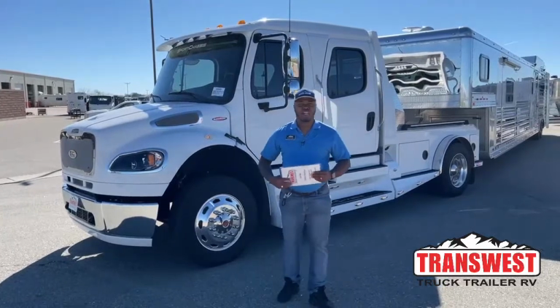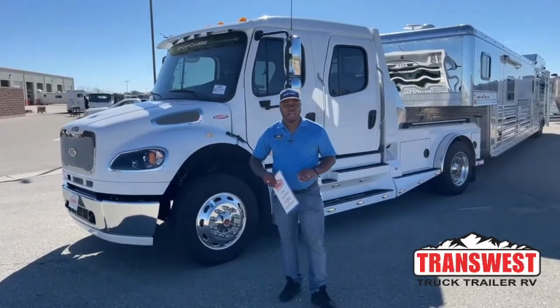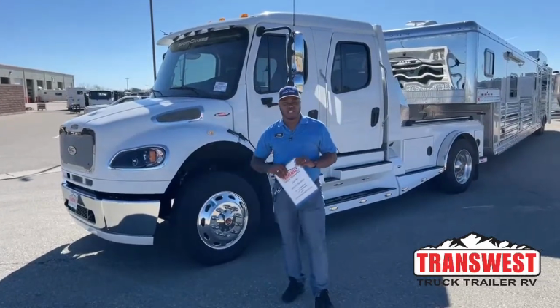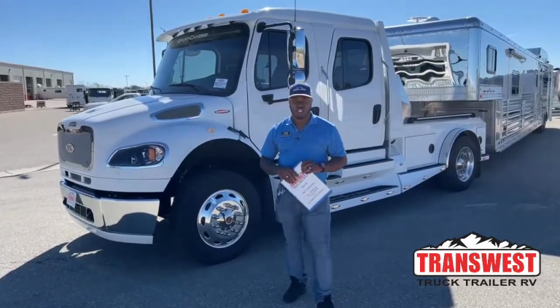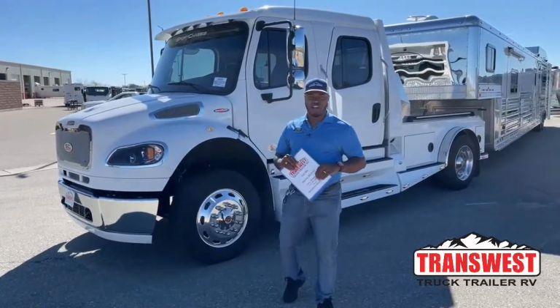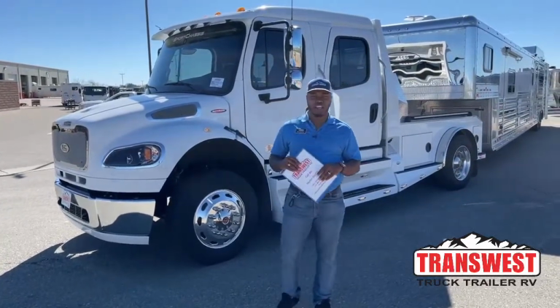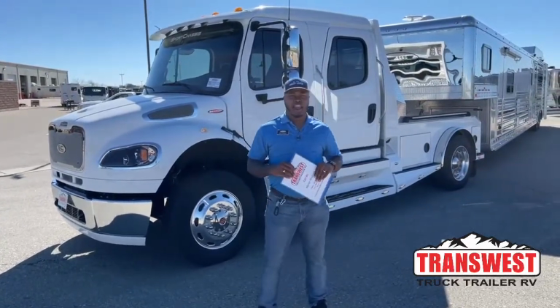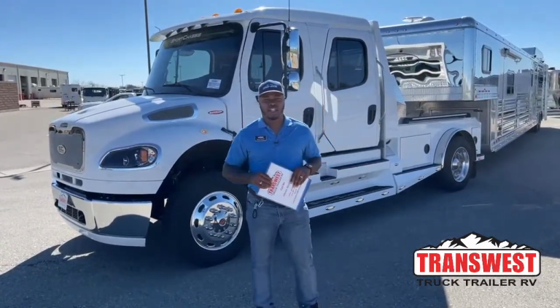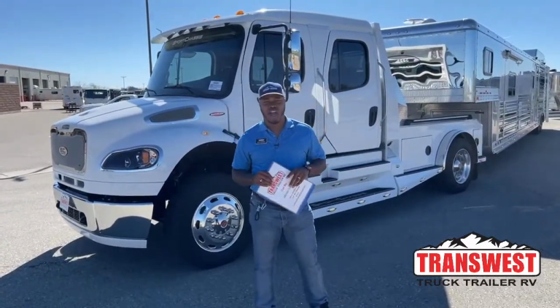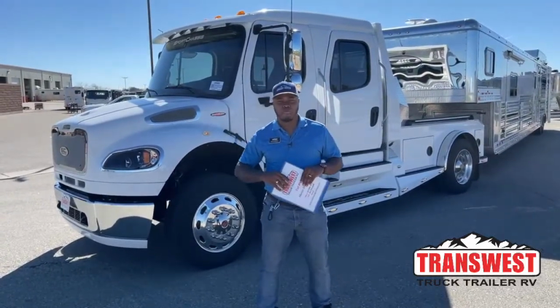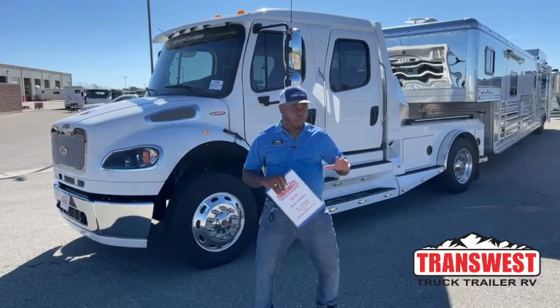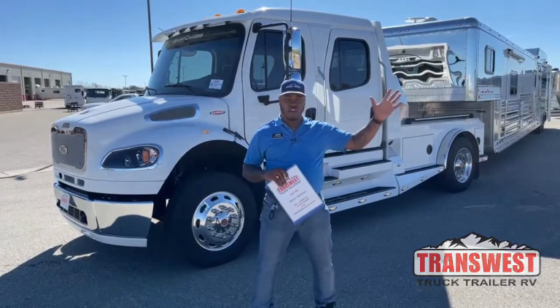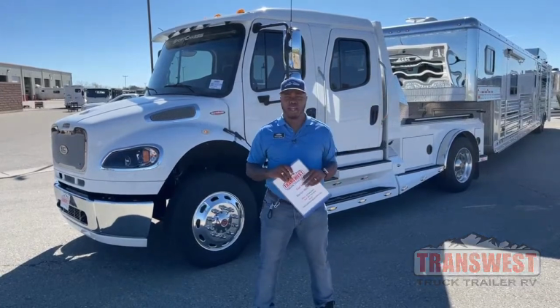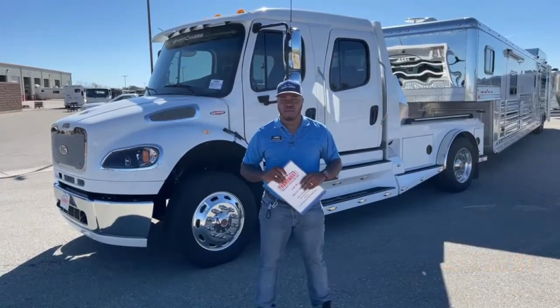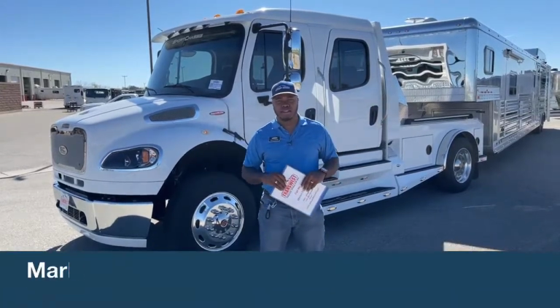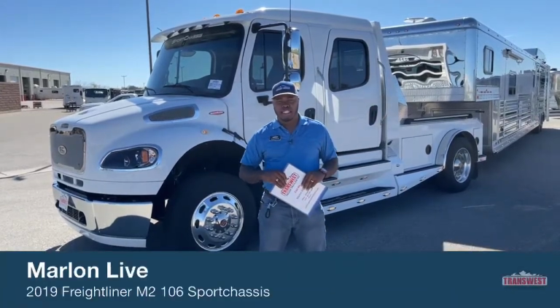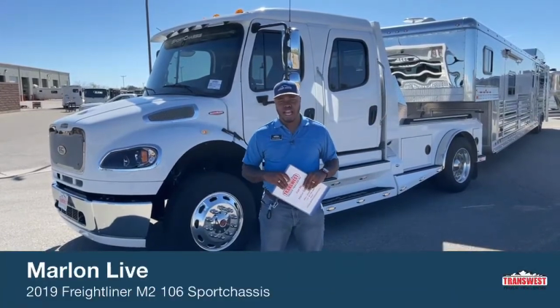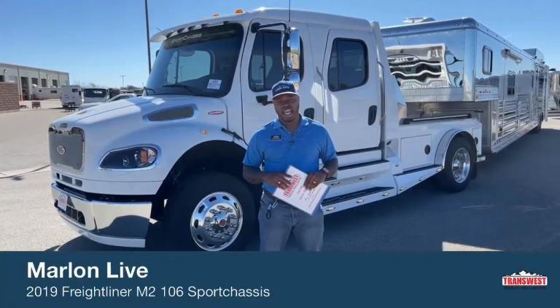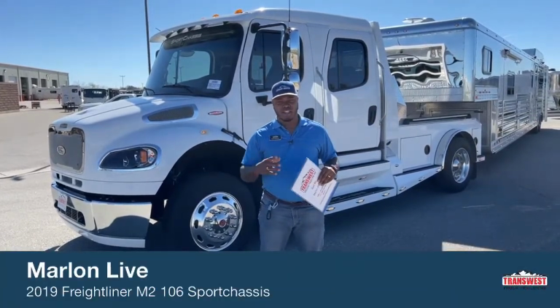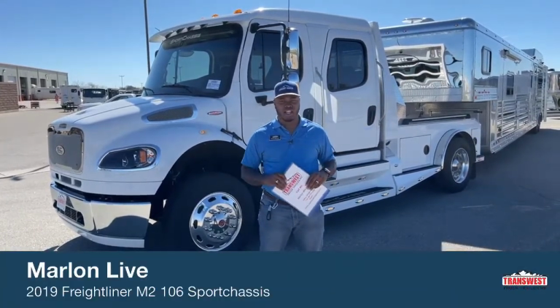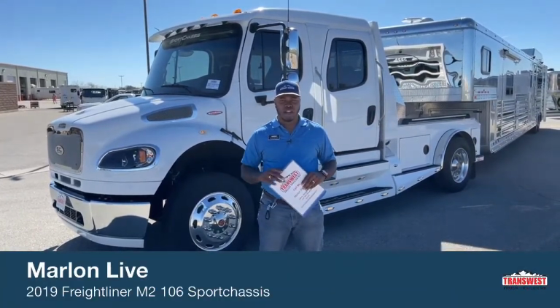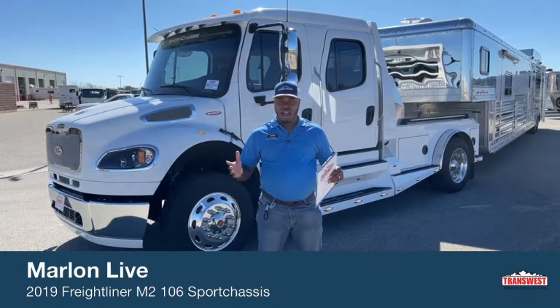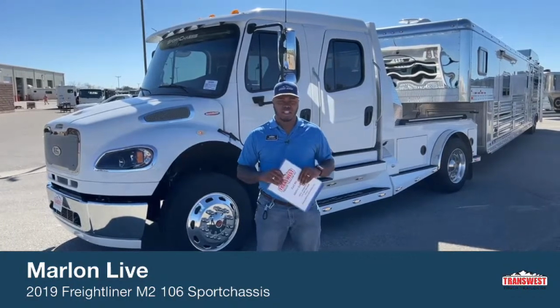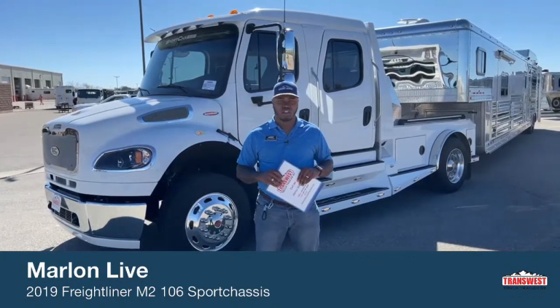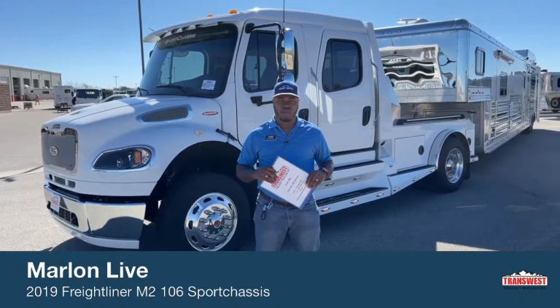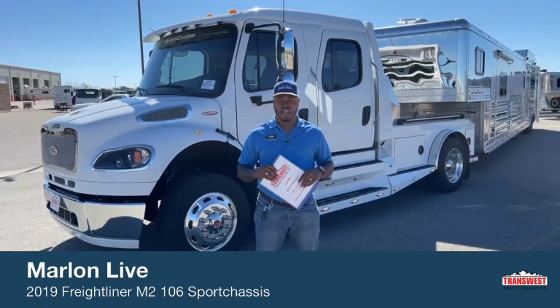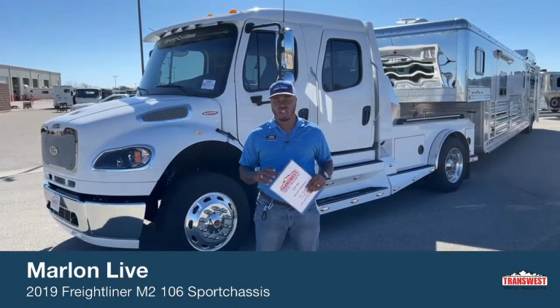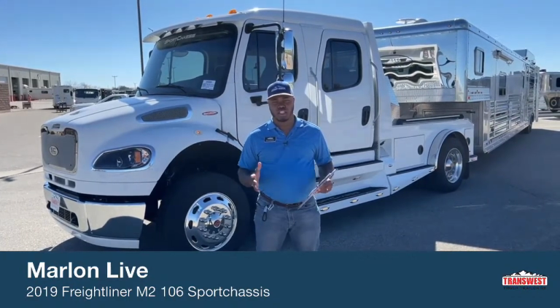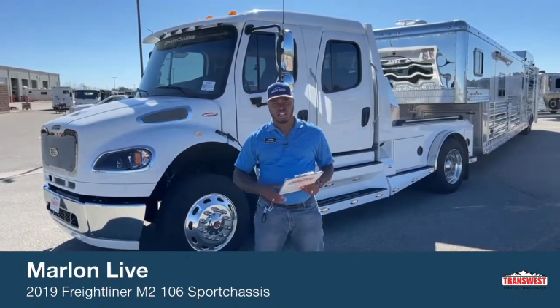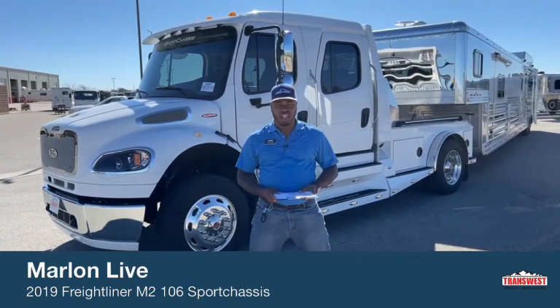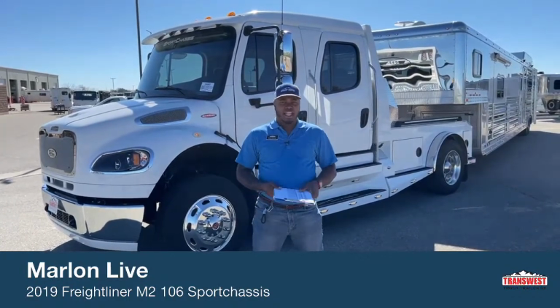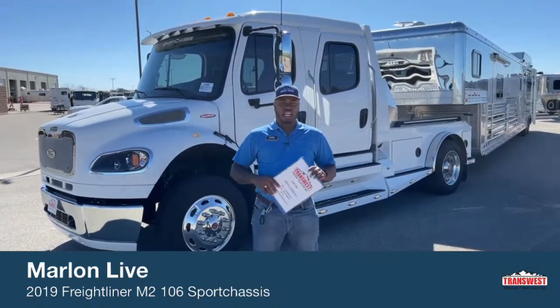Welcome to TransWest Truck Trailer RV here in Frederick, Colorado. We're about 30 minutes from DIA, Denver International Airport. This is yours truly Marlon Bledman, one of your truck sales consultants at this location.